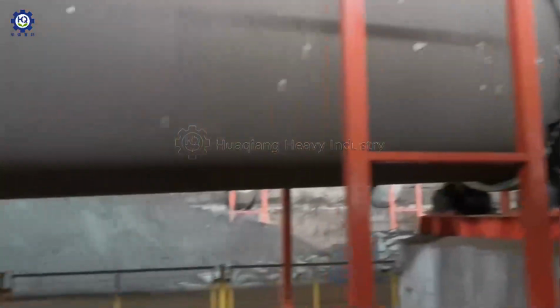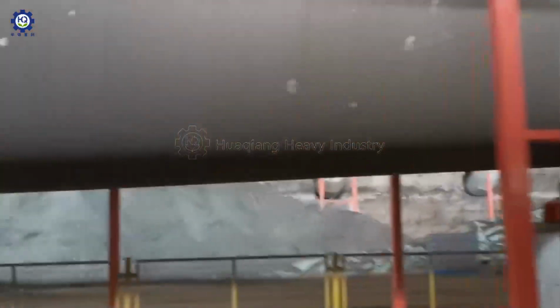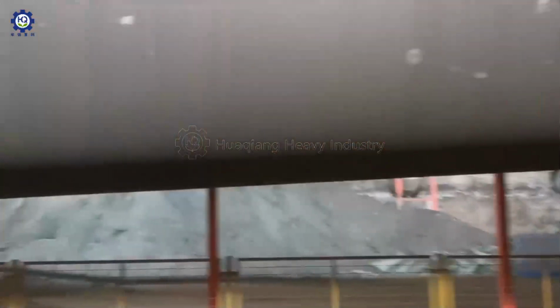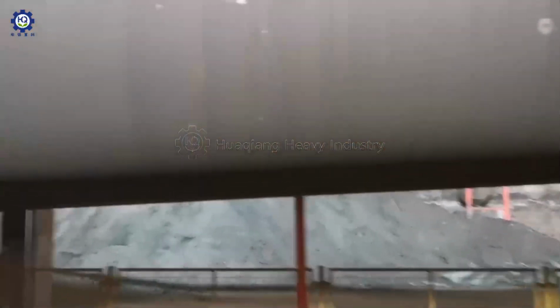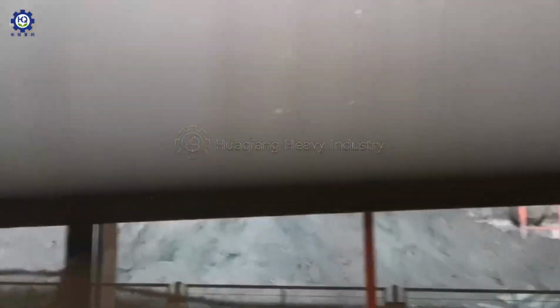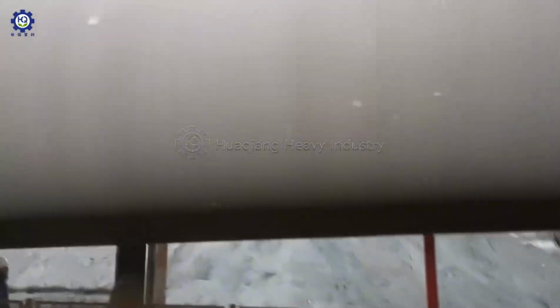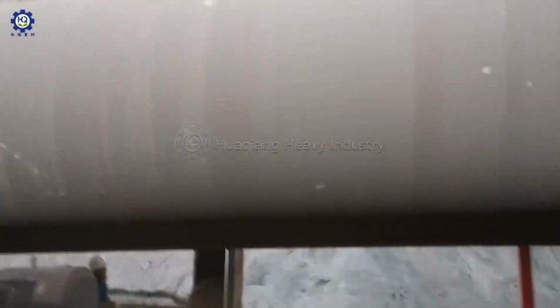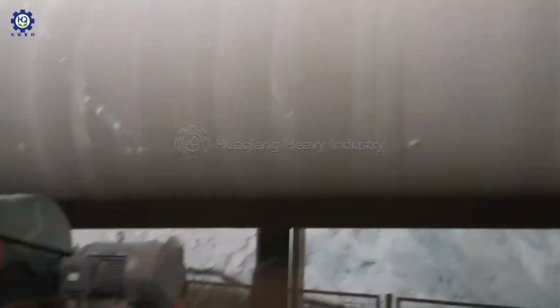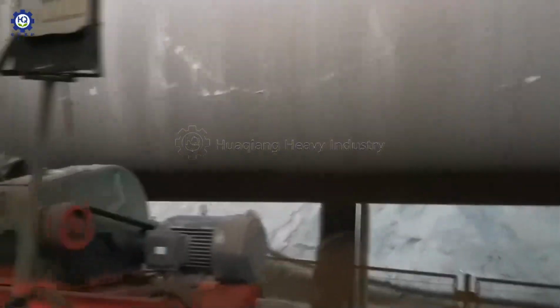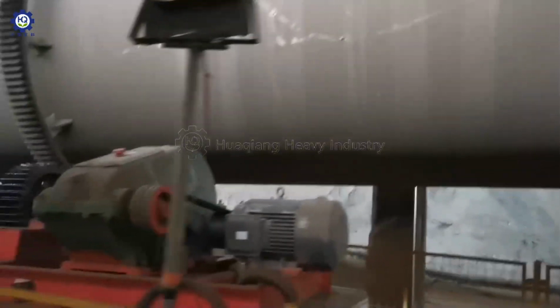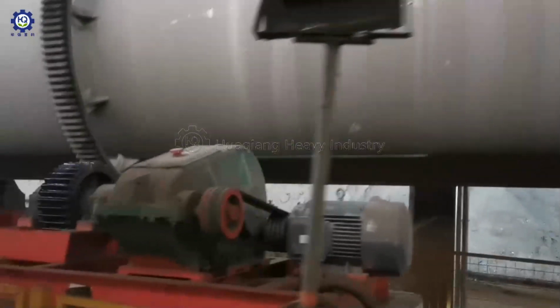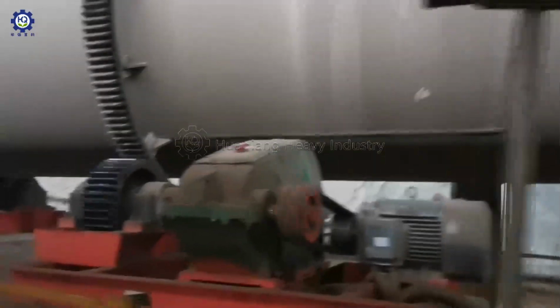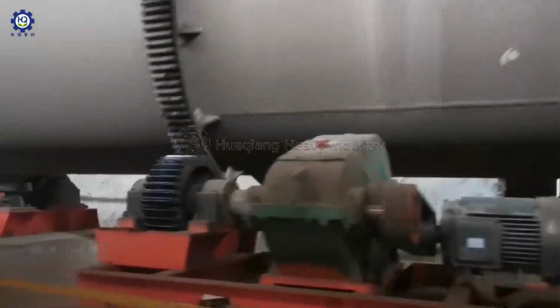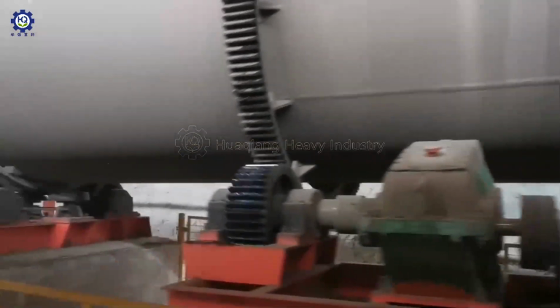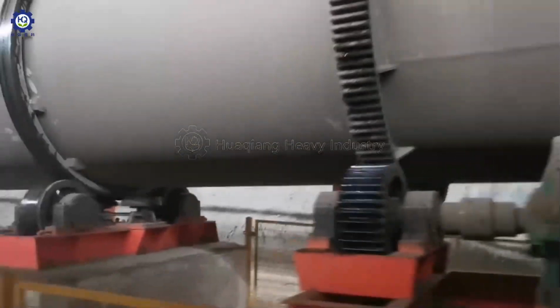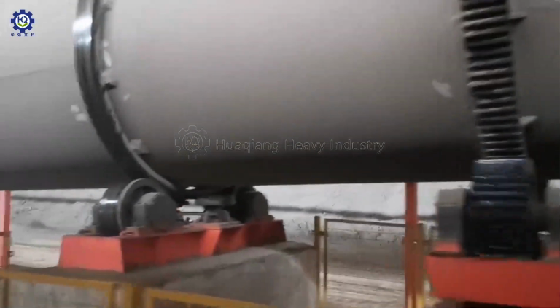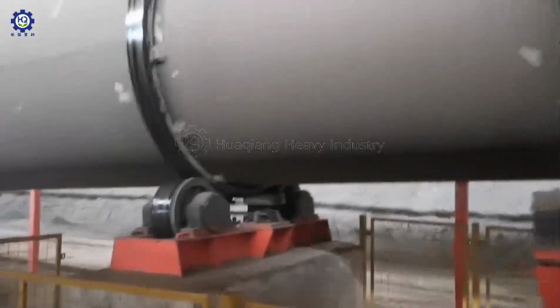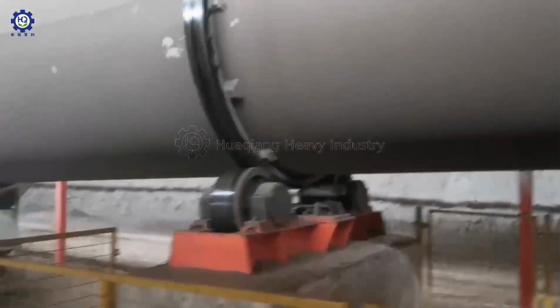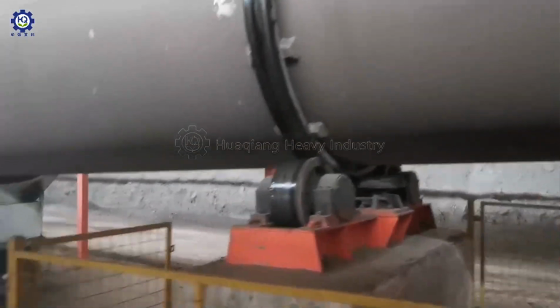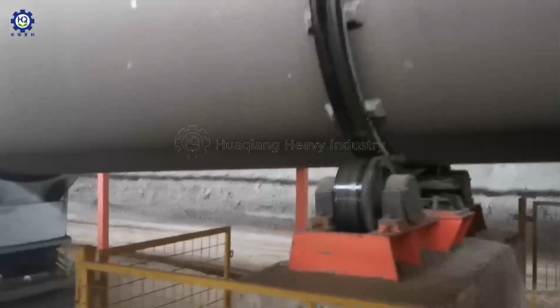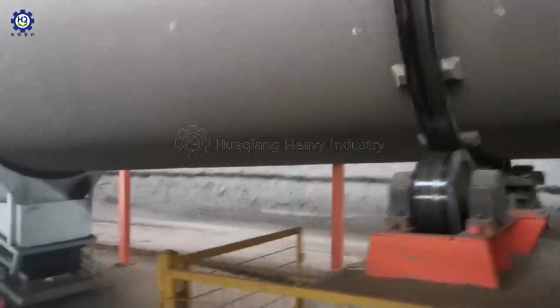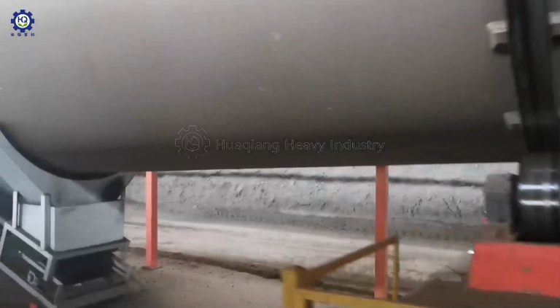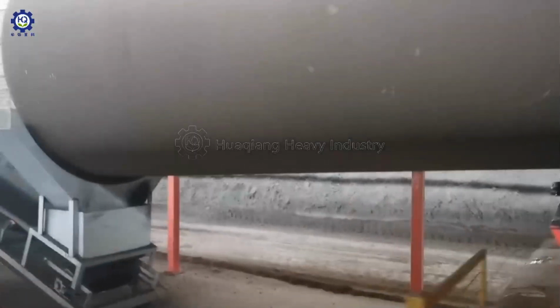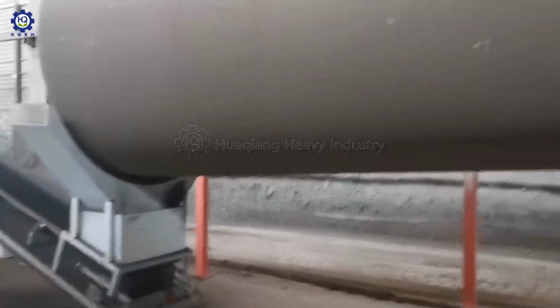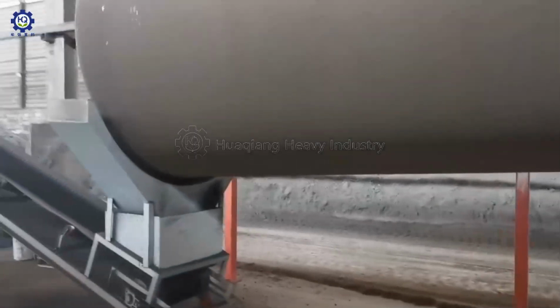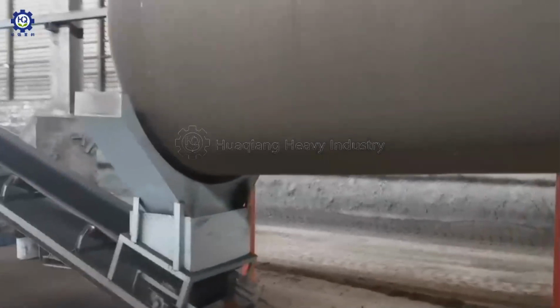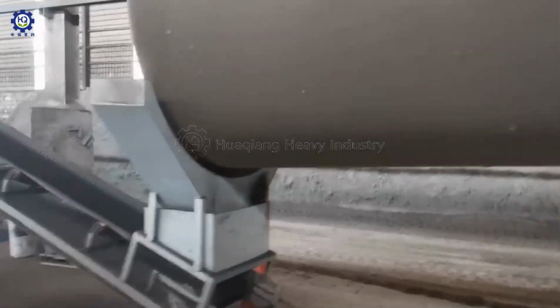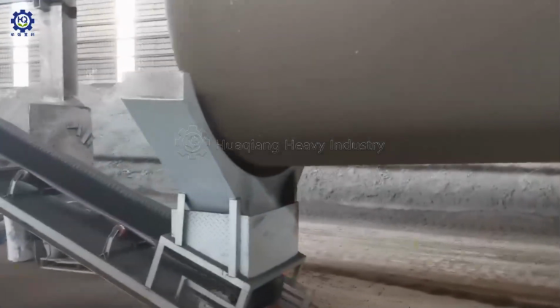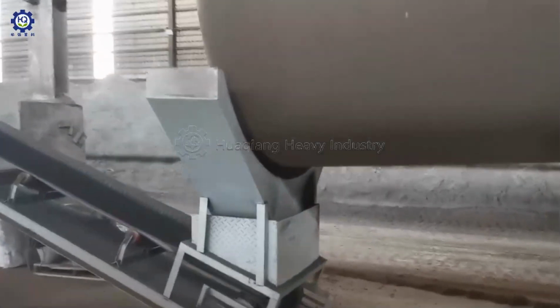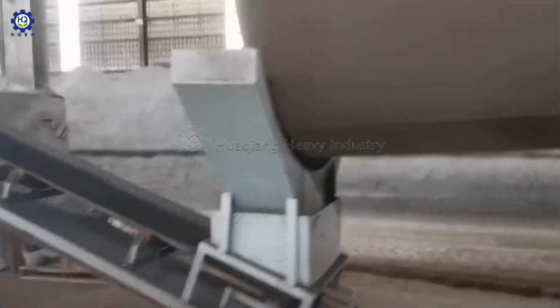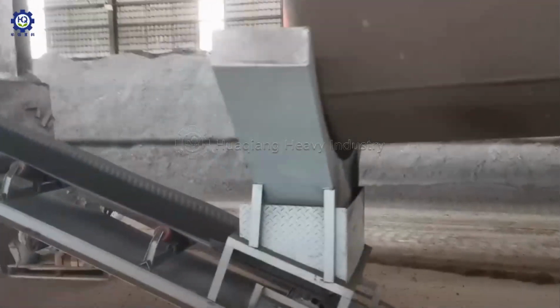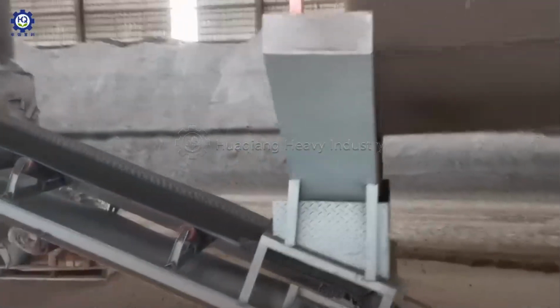The production line also includes a fertilizer mixer, fertilizer rotary dryer machine, rotary cooler machine, rotary screening machine, fertilizer granules coating machine, packing machine, etc.